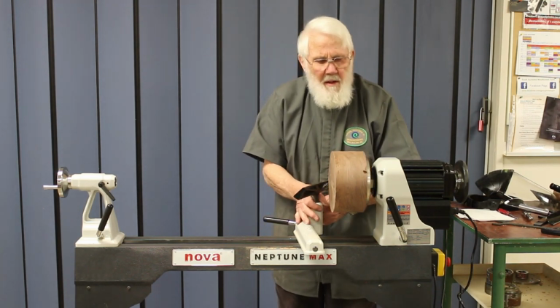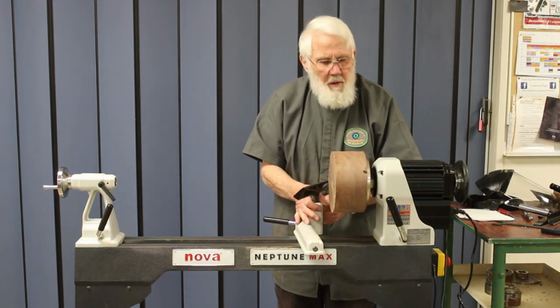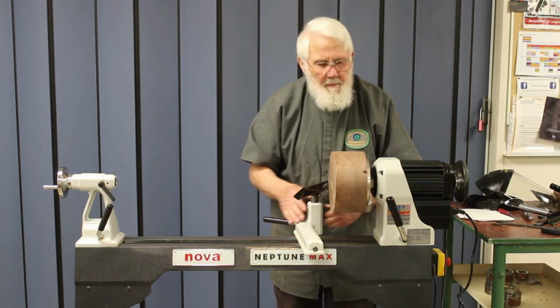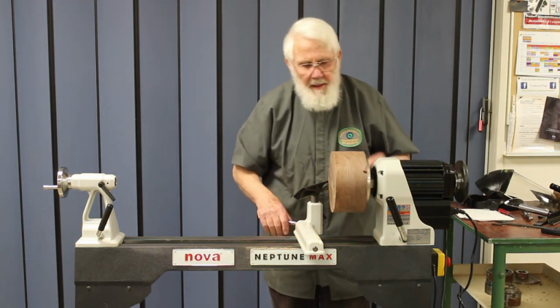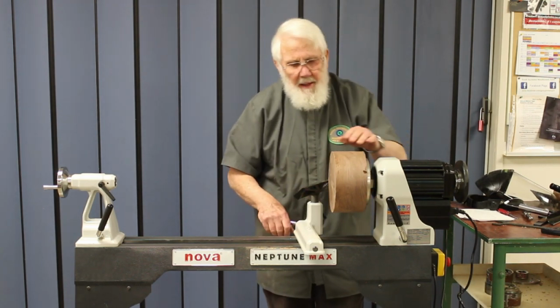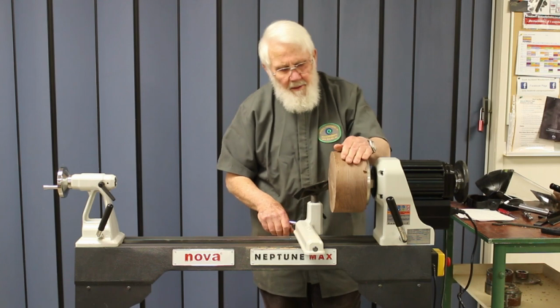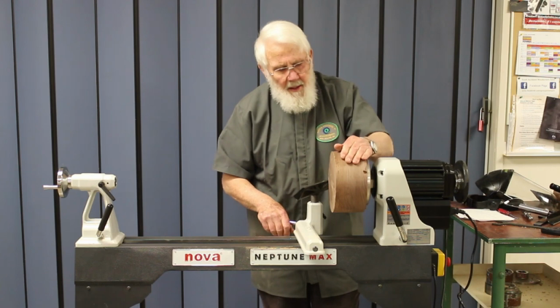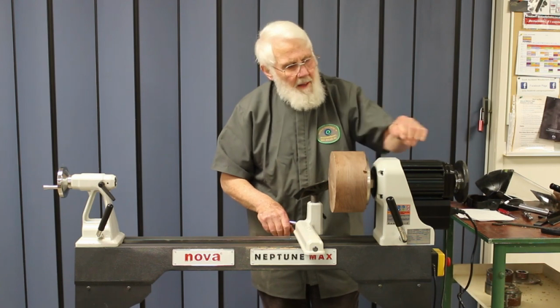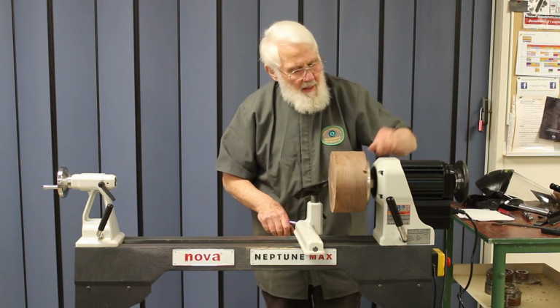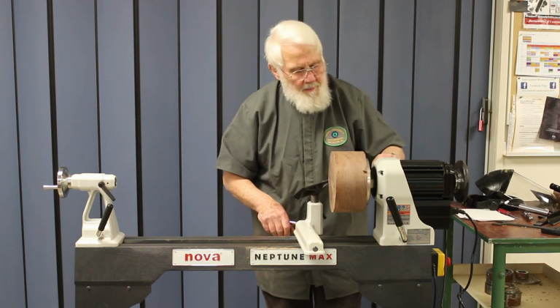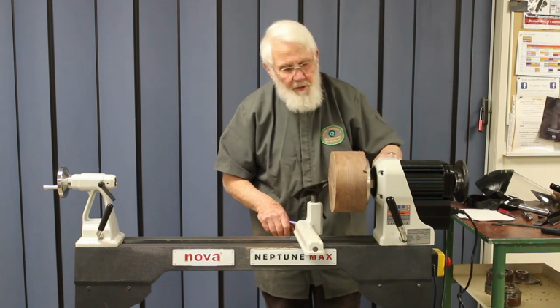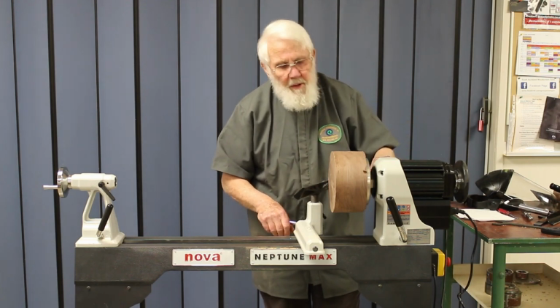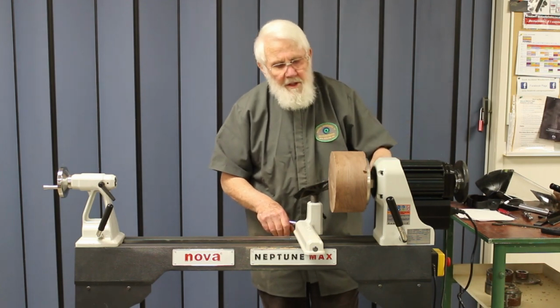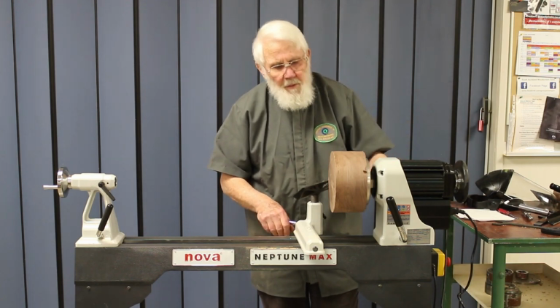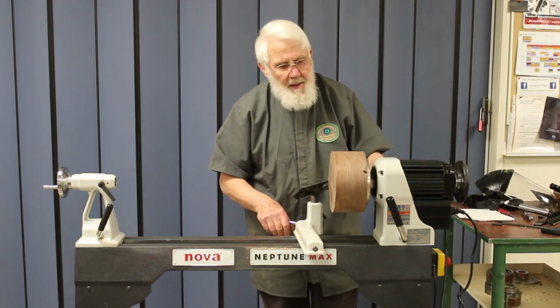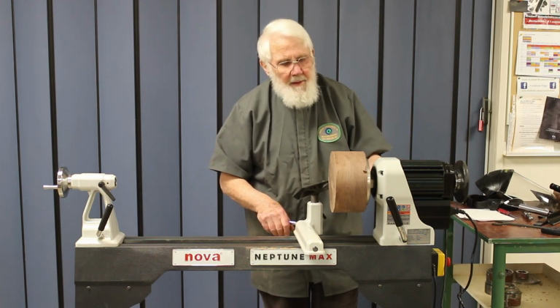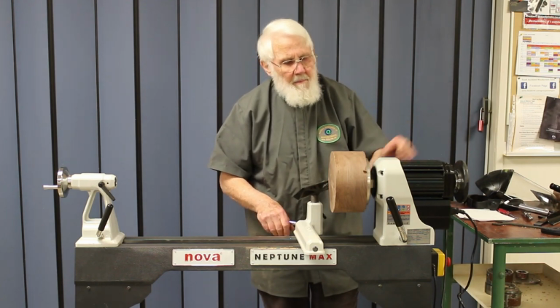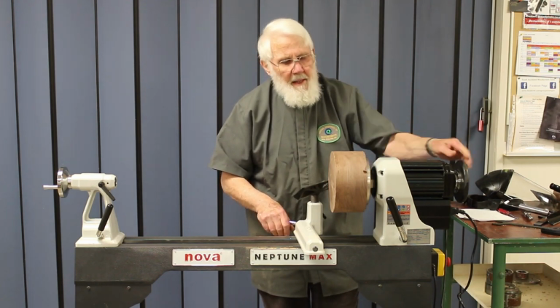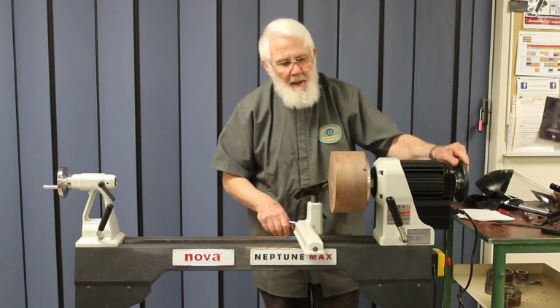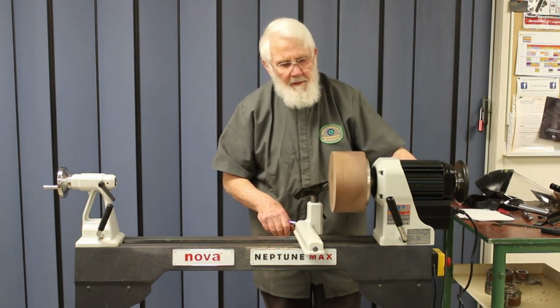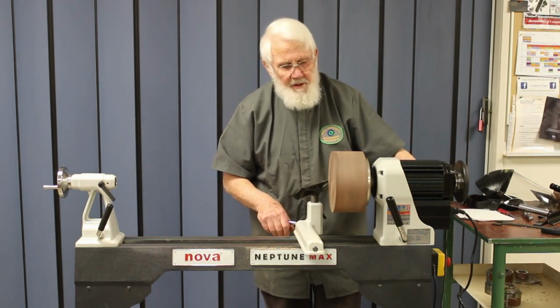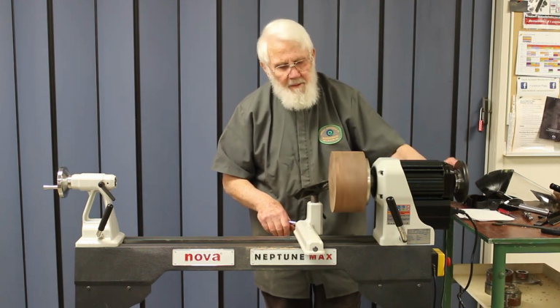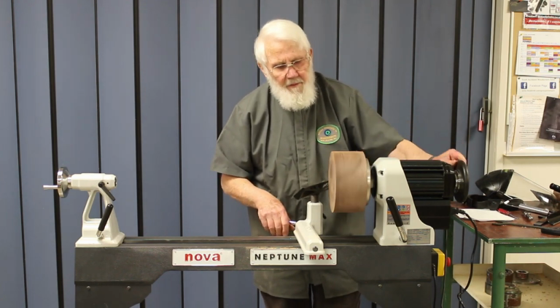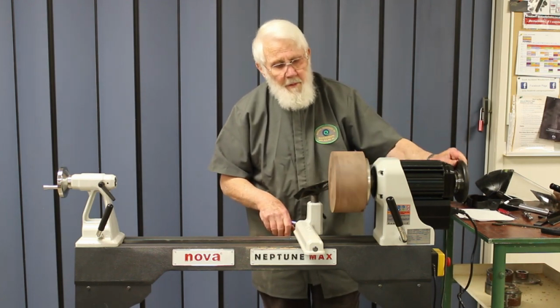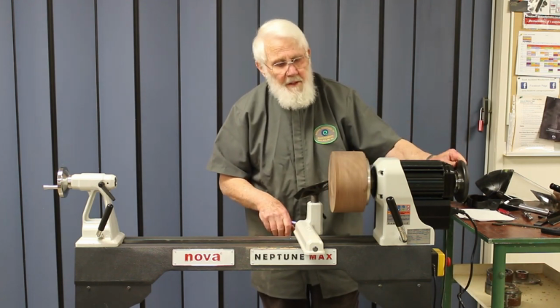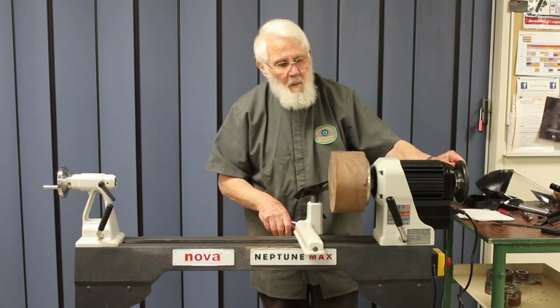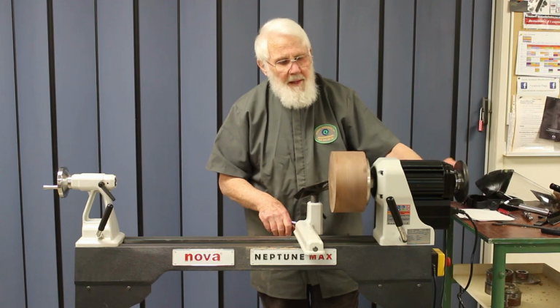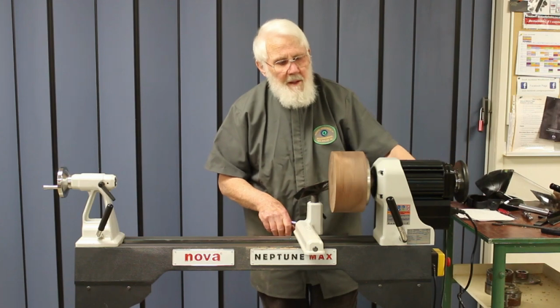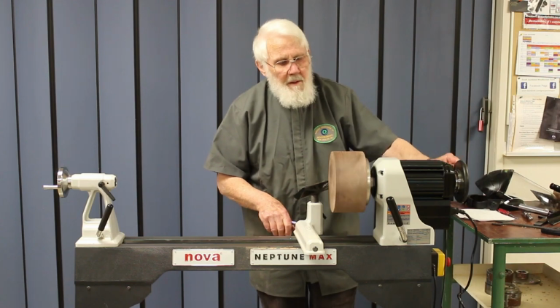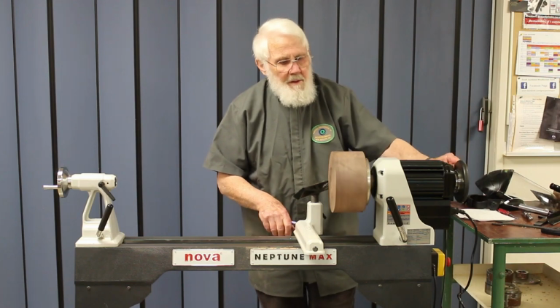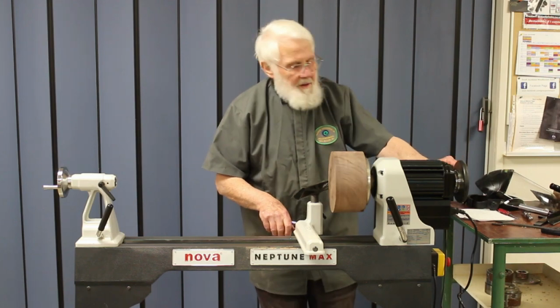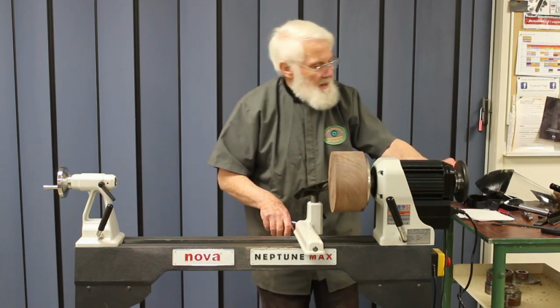I'm going to start by hacking away this wood just as fast as I can. We'll come back later to smooth it out and make a lovely job of it. This is a piece of walnut — looks good to me.